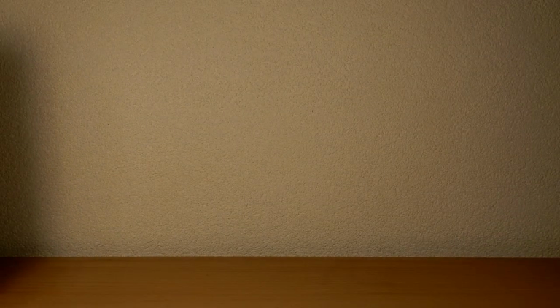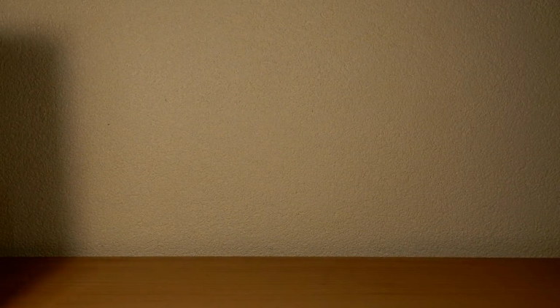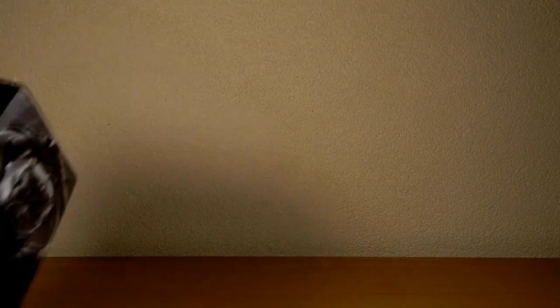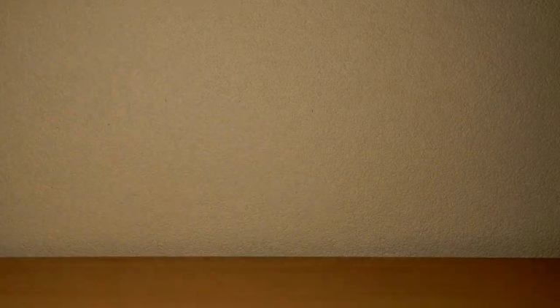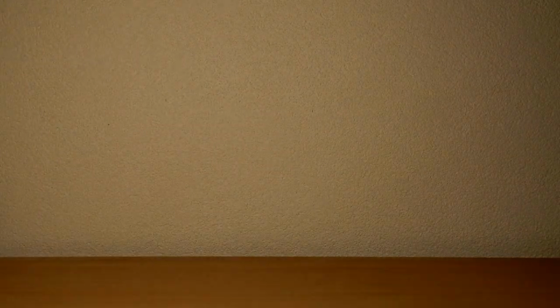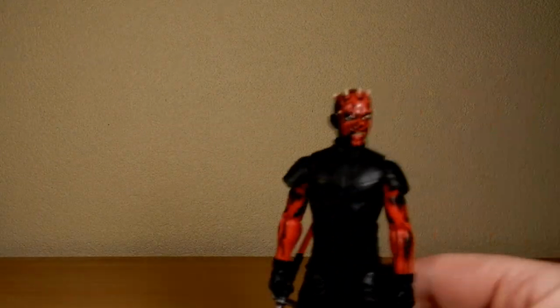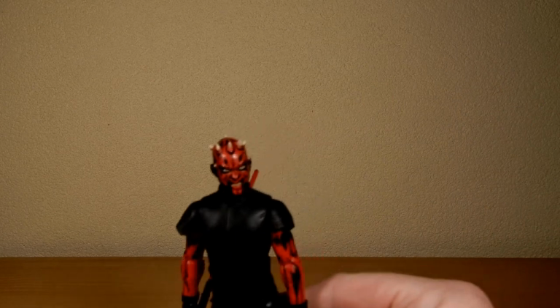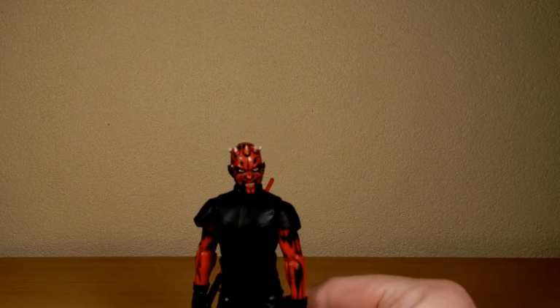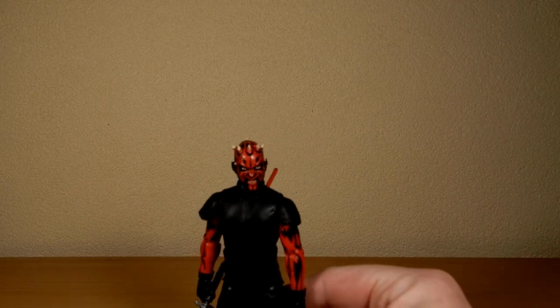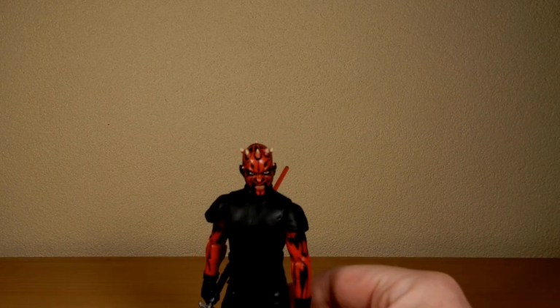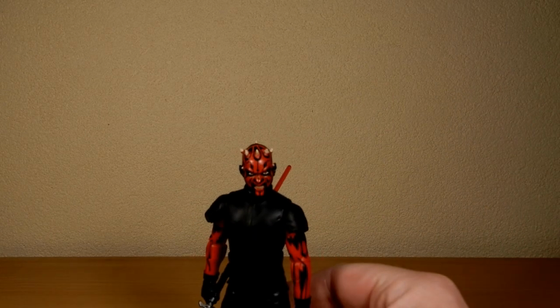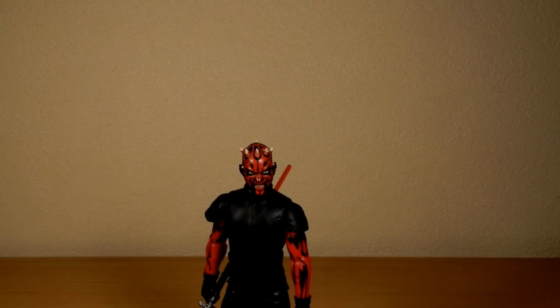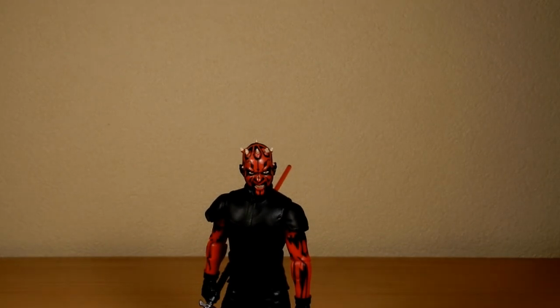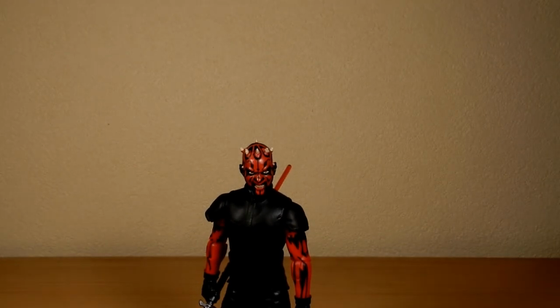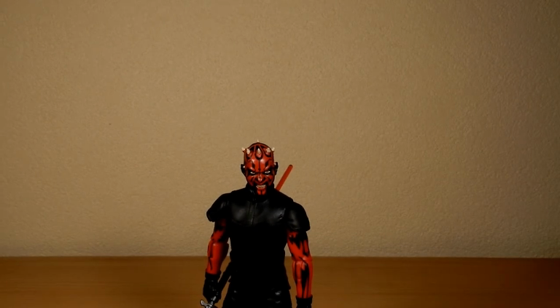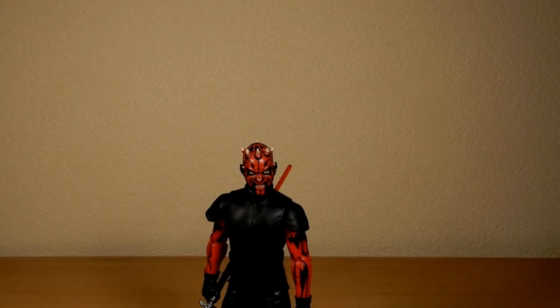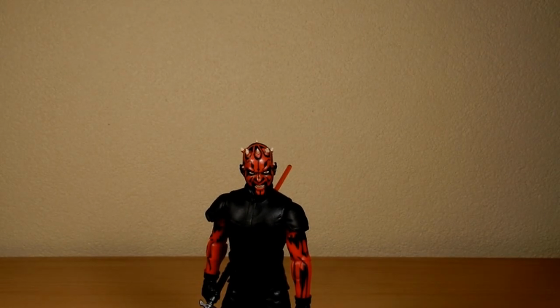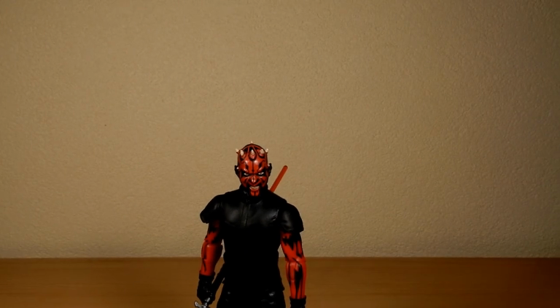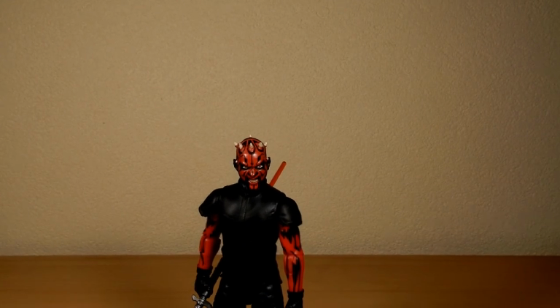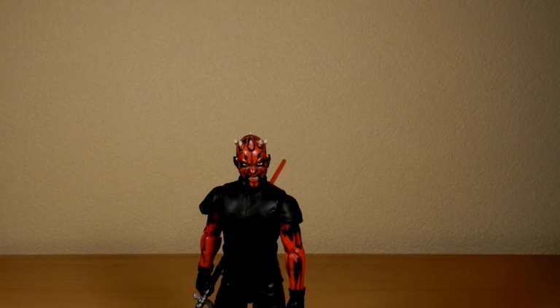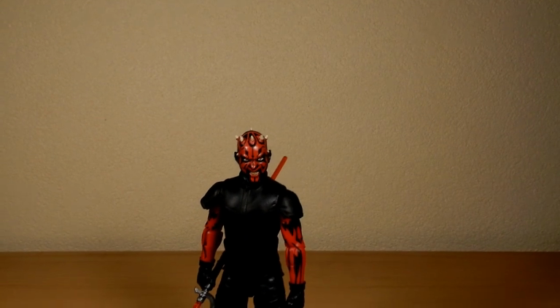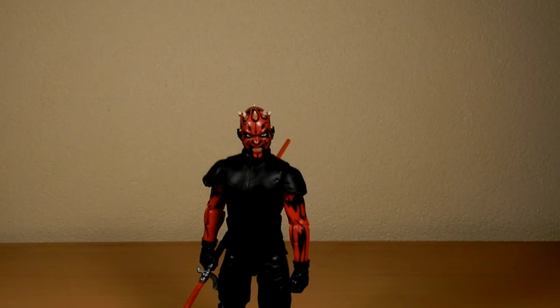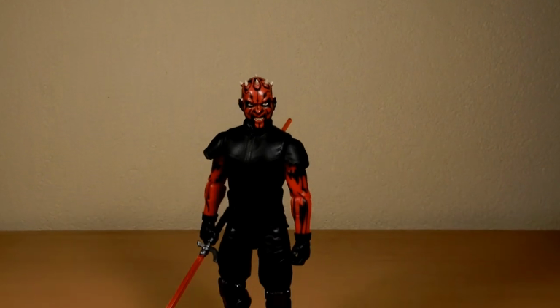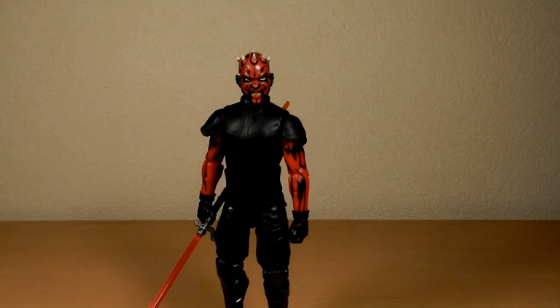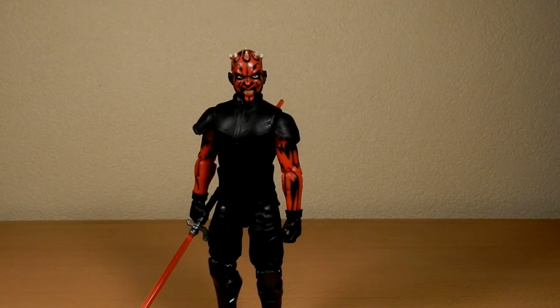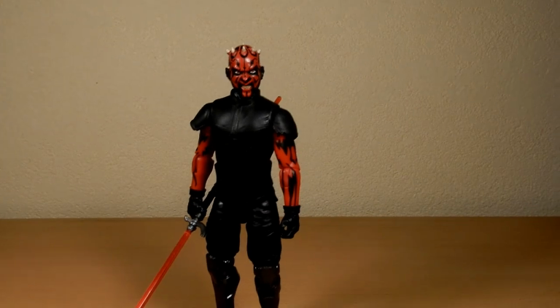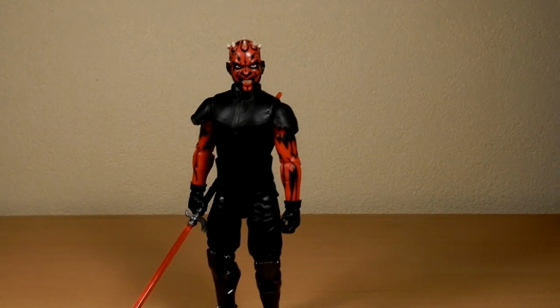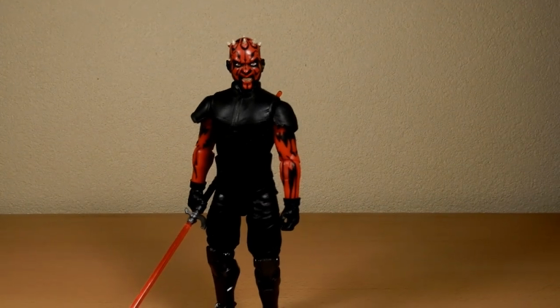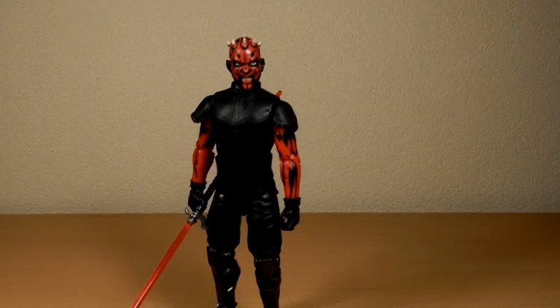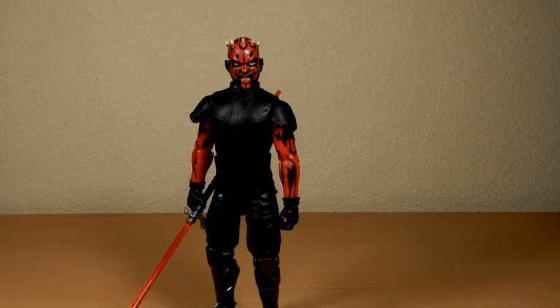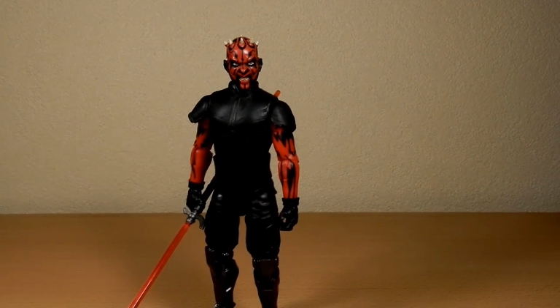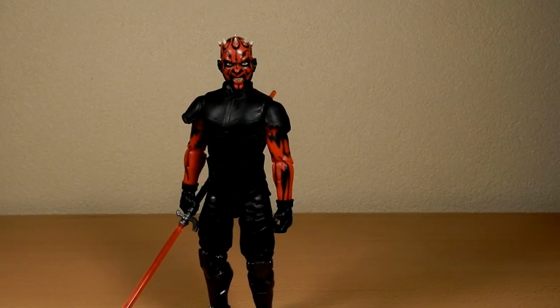I'm pretty happy with this one, to be honest. Is it perfect? No, it's not. But it's Darth Maul and it's awesome, and that's all that matters. So let's bring him down to Funky Town.